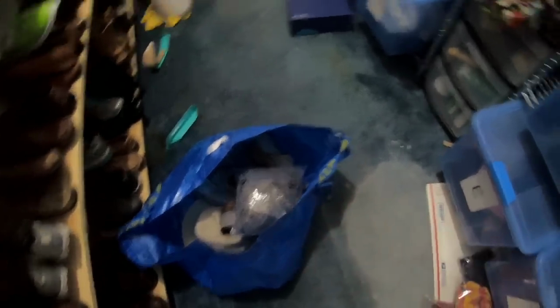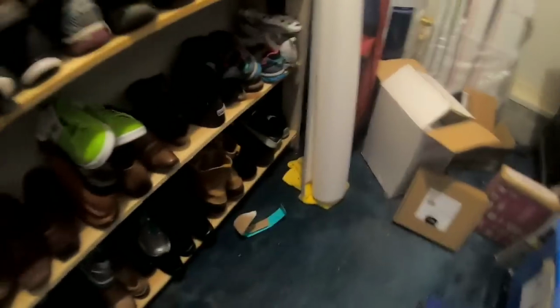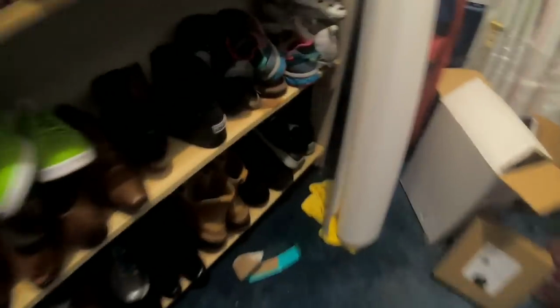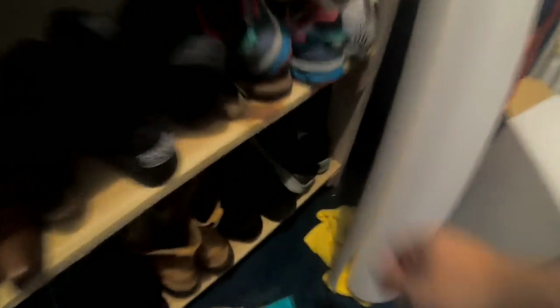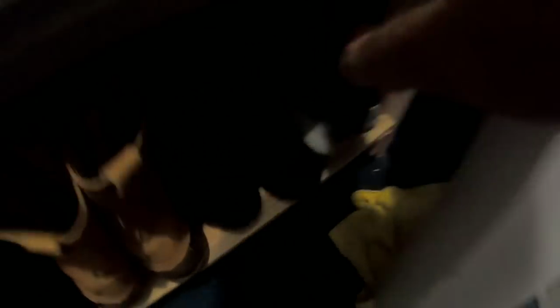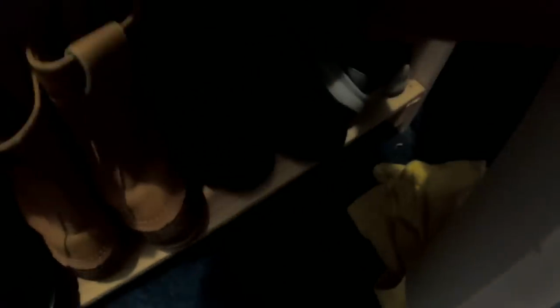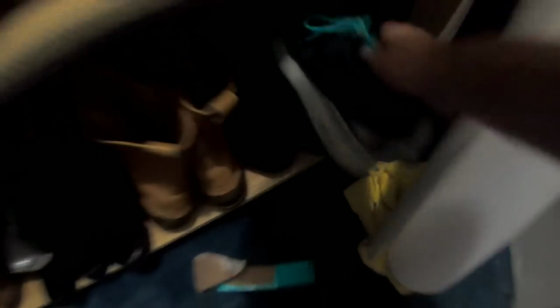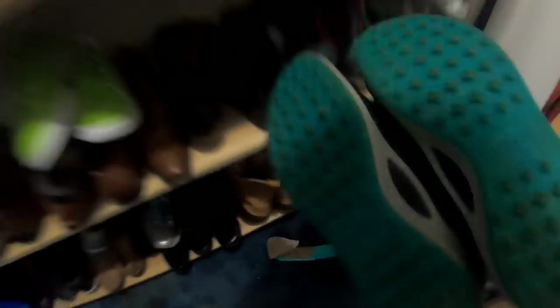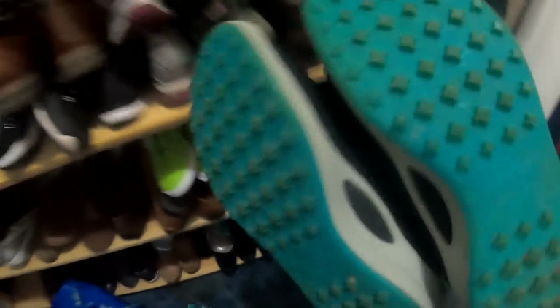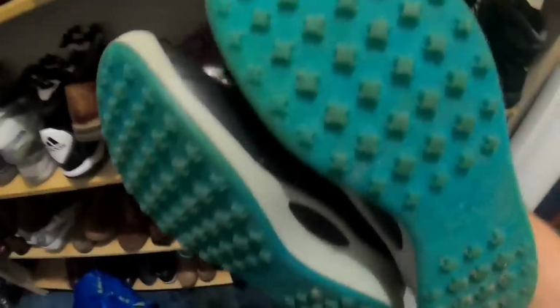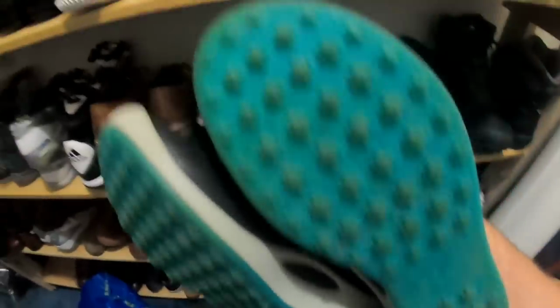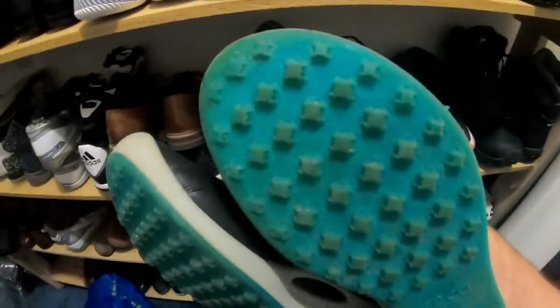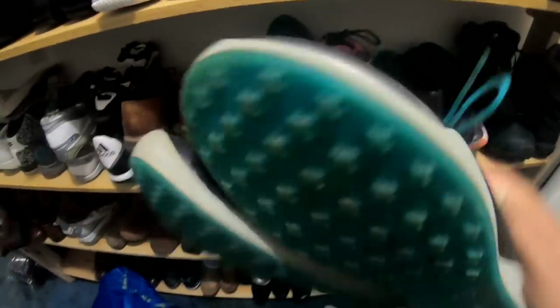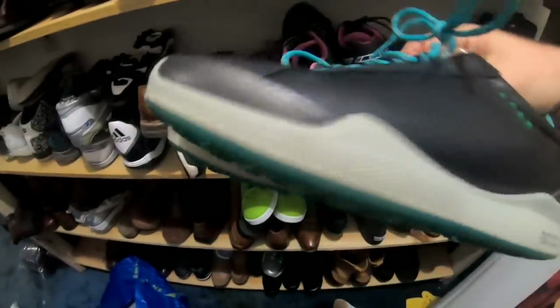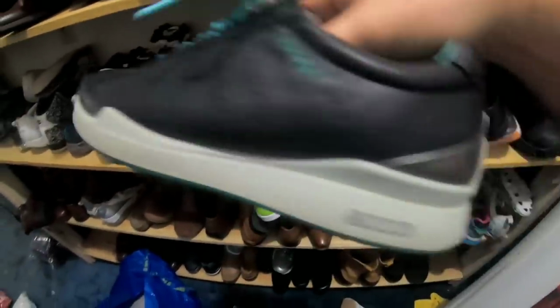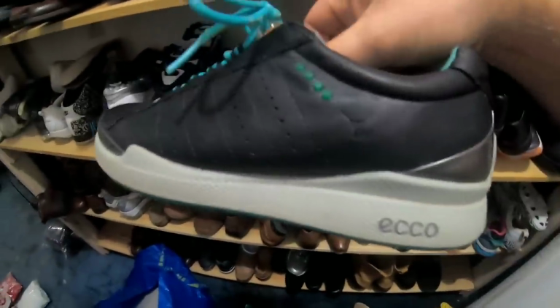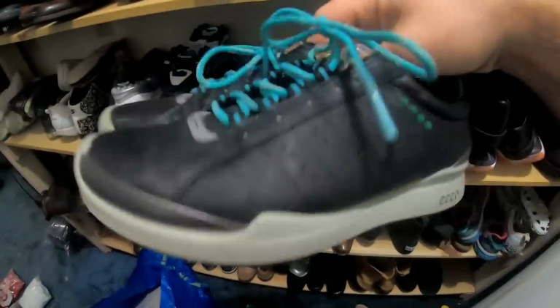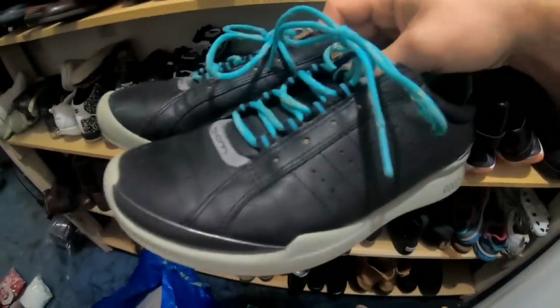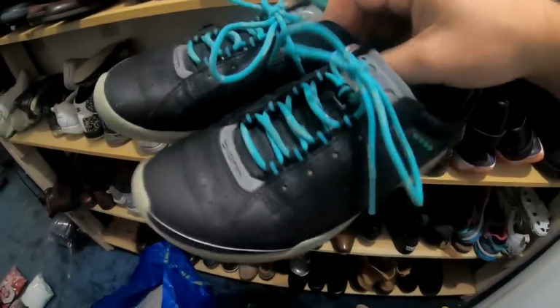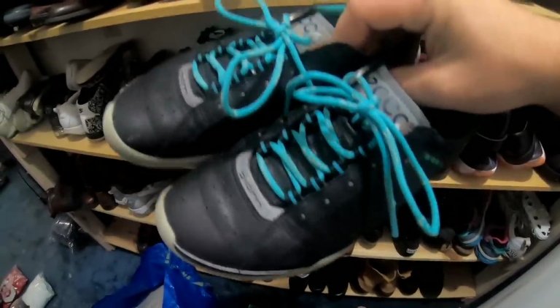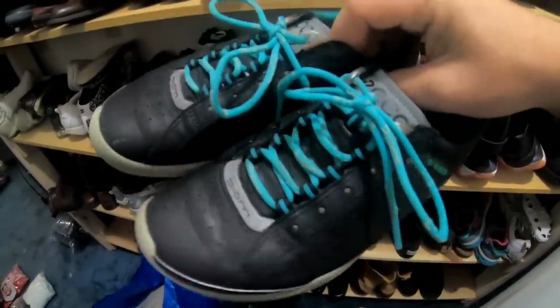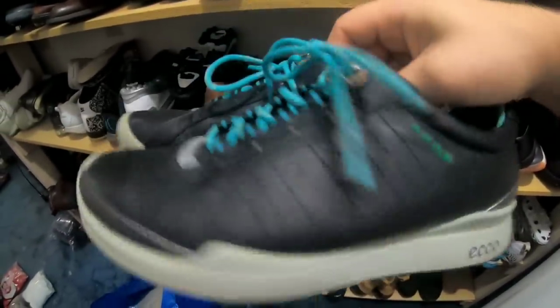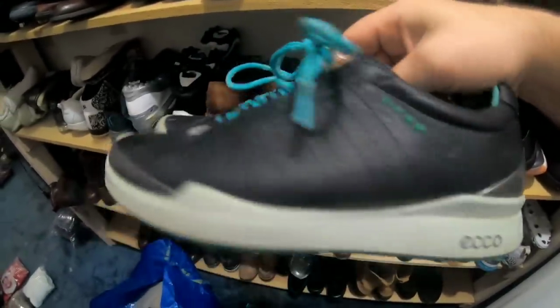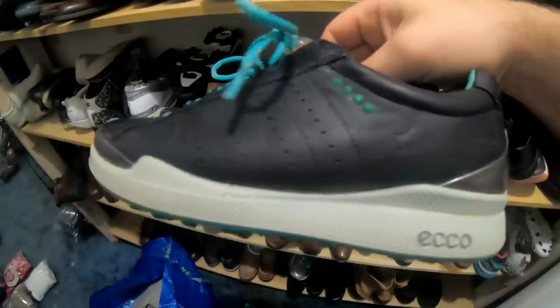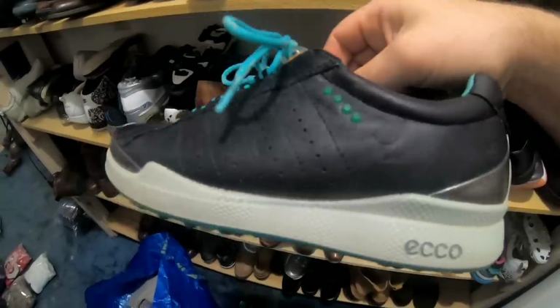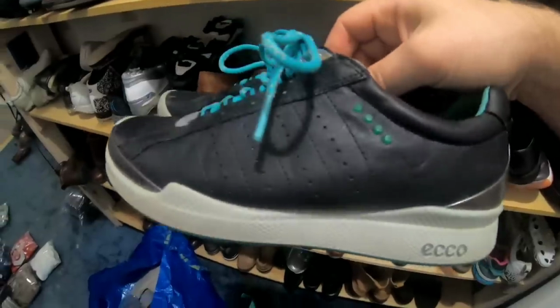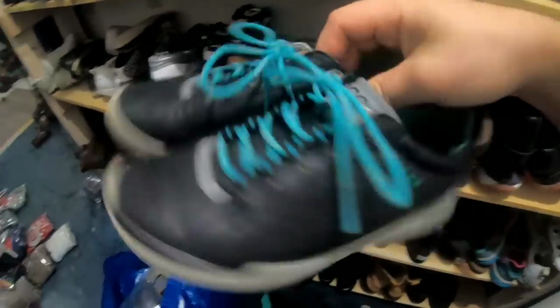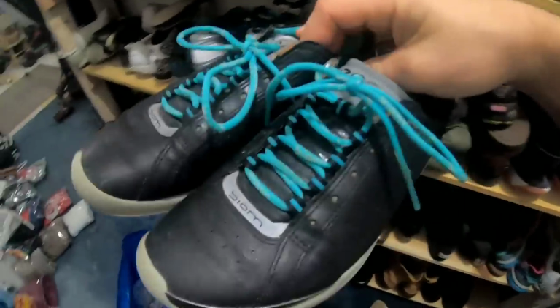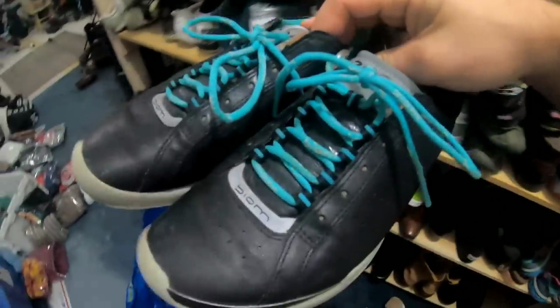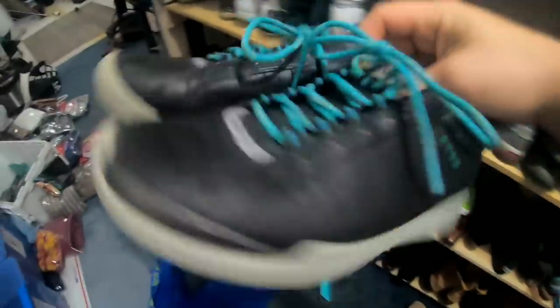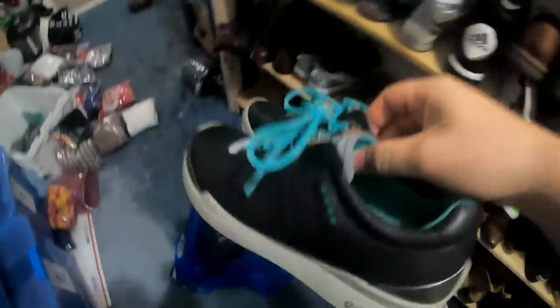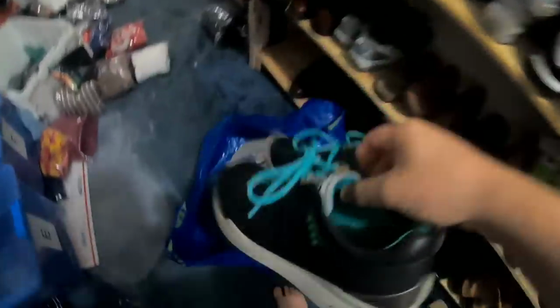So these Echo Biome shoes — I think these are golf shoes, women's golf shoes — a little black teal colorway, really nice. I paid $6.50 for these and they sold for $35 with free shipping.